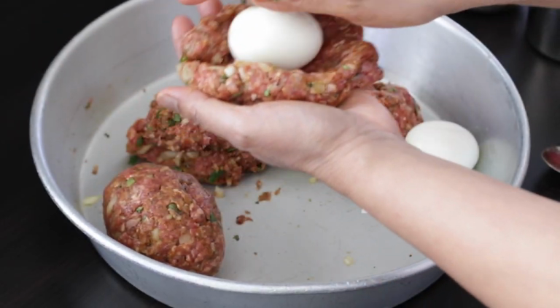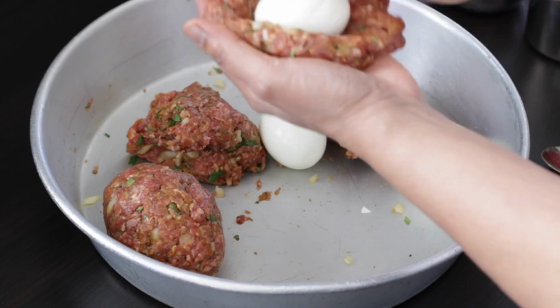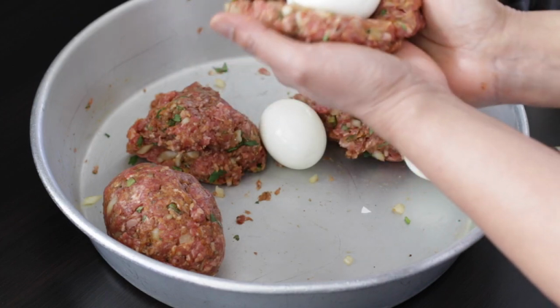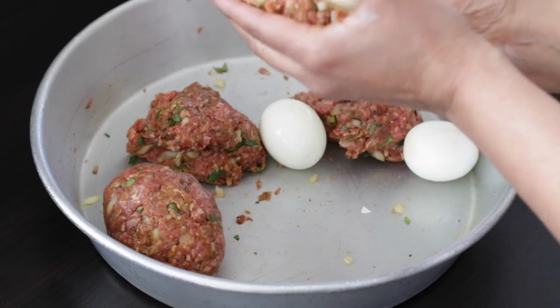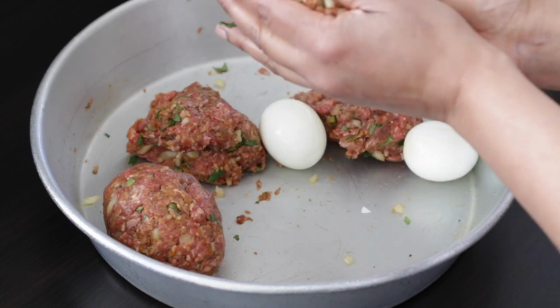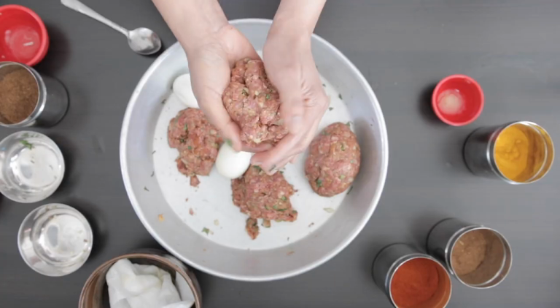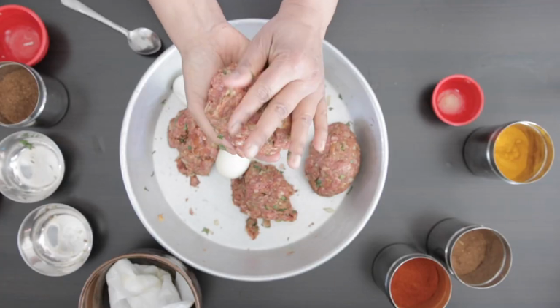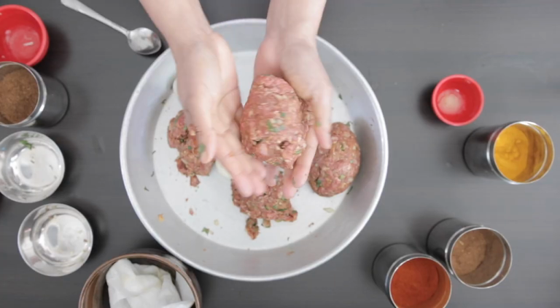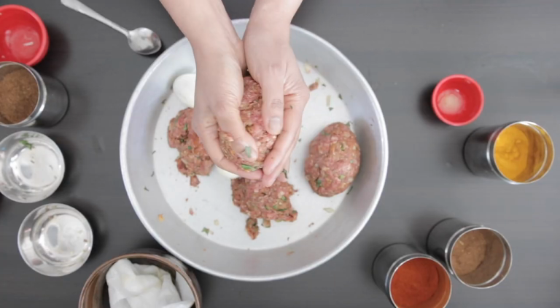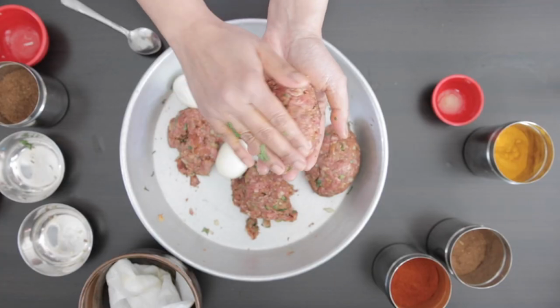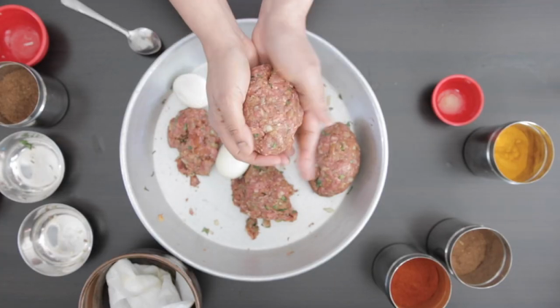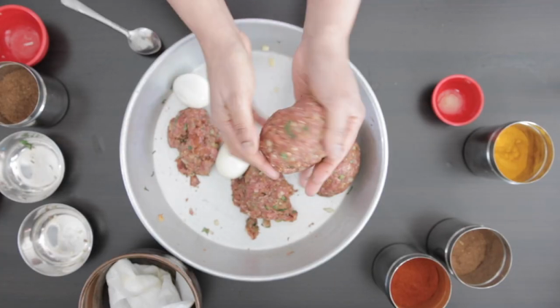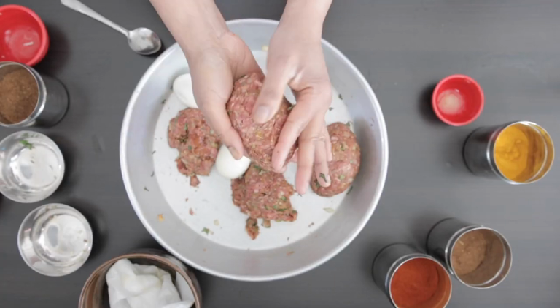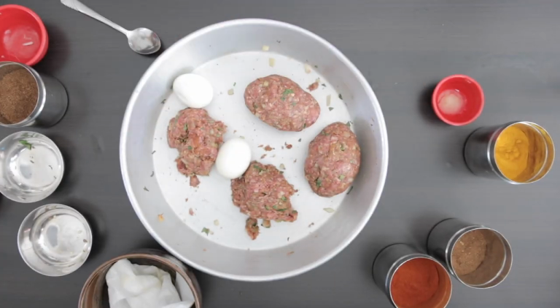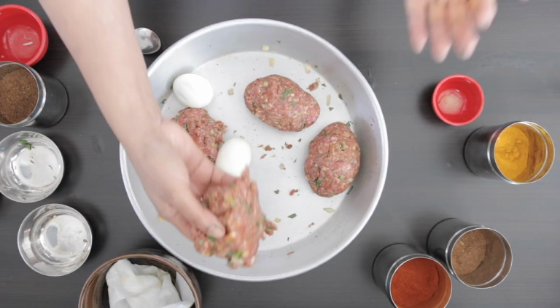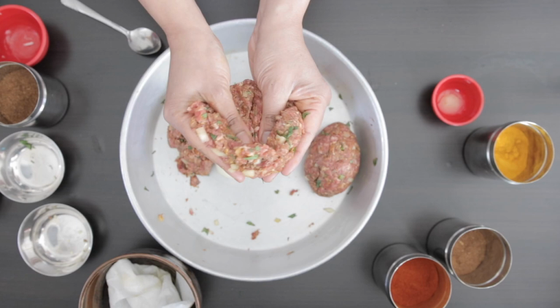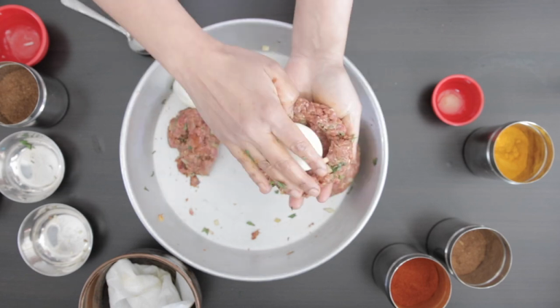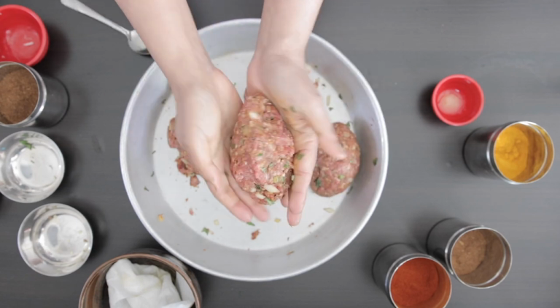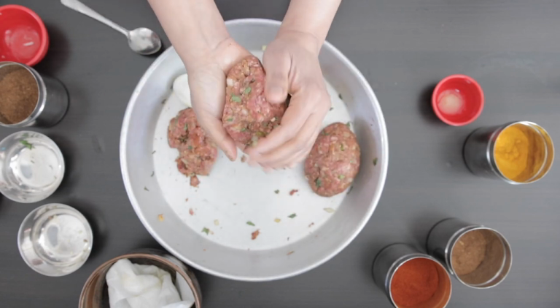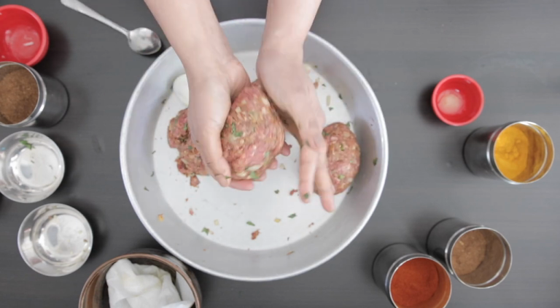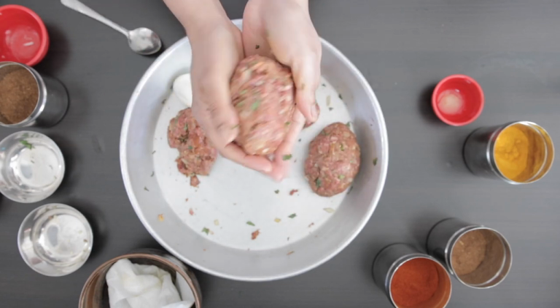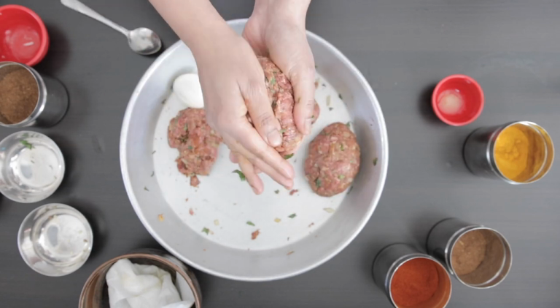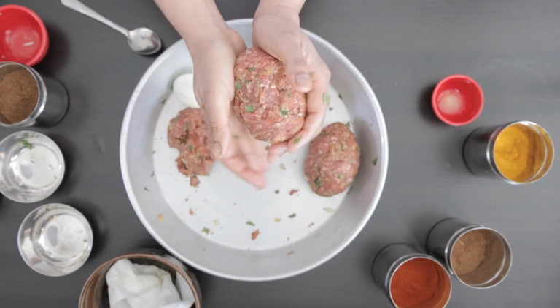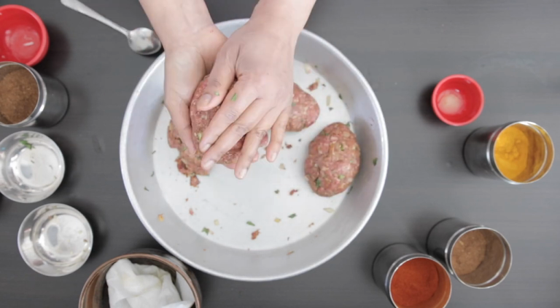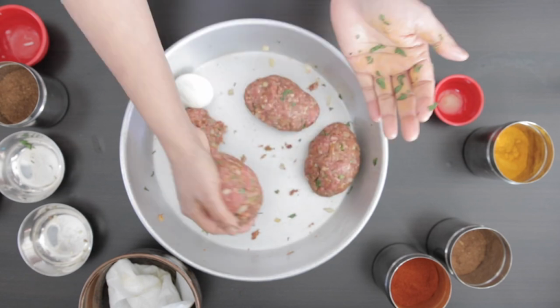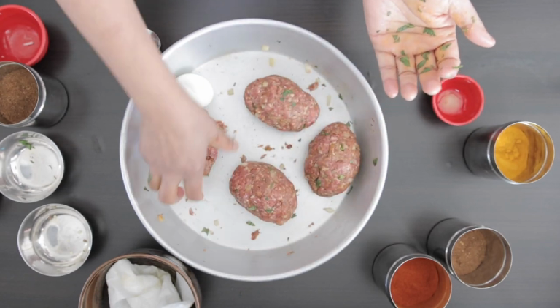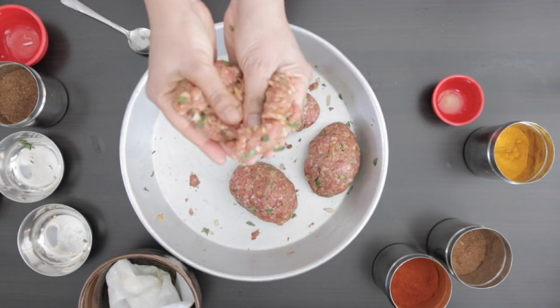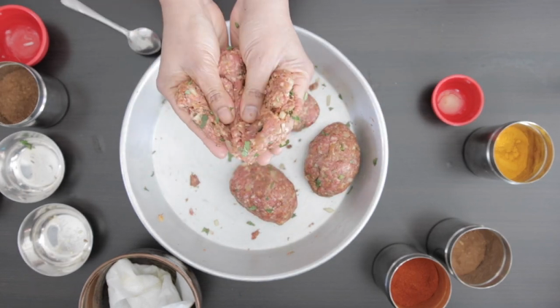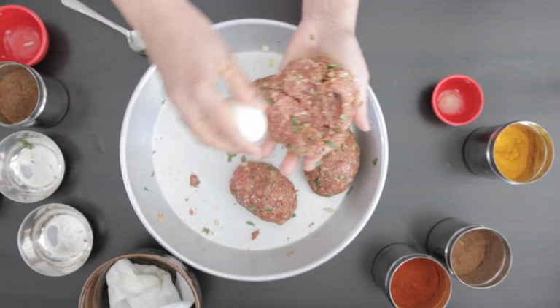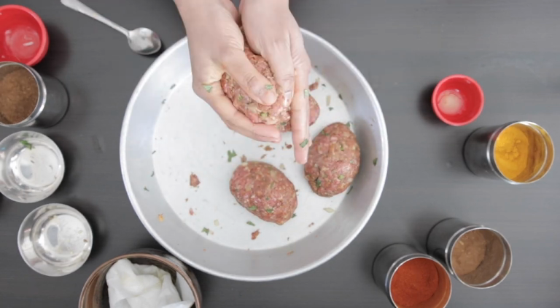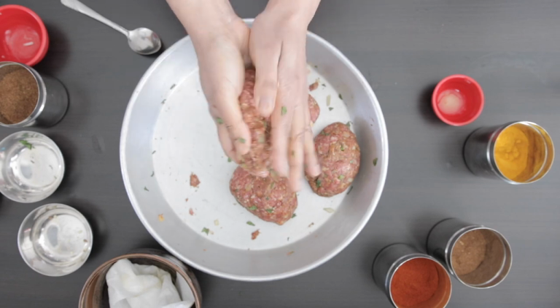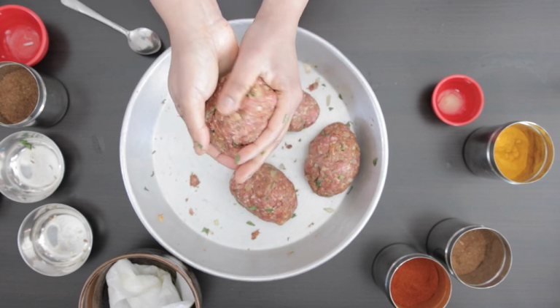By the way, these eggs were cooked in my instant pot — I find them super easy to peel. These are extra large eggs, but if your eggs are smaller, you may be able to wrap five or even six.